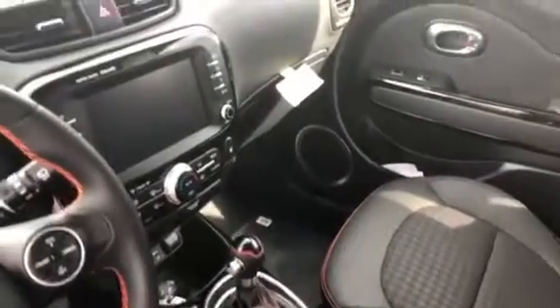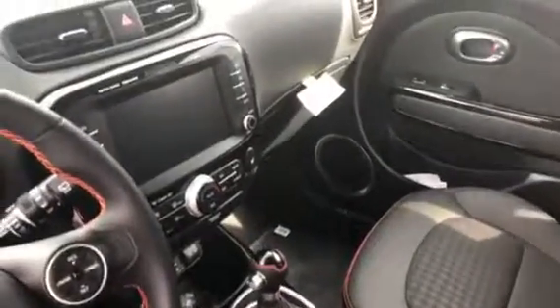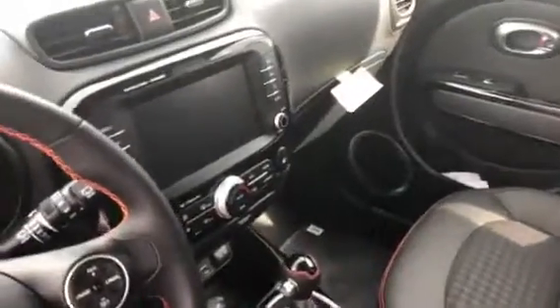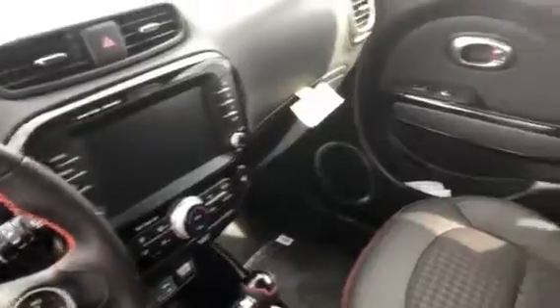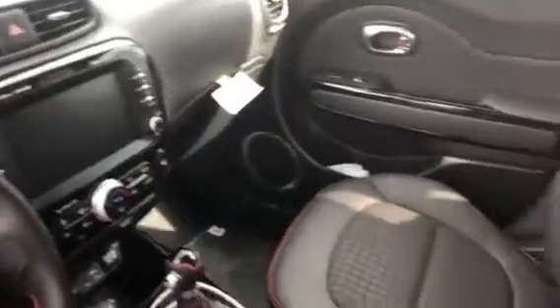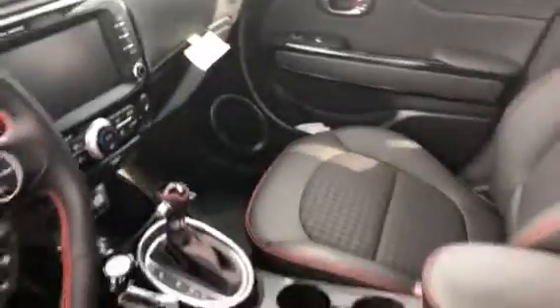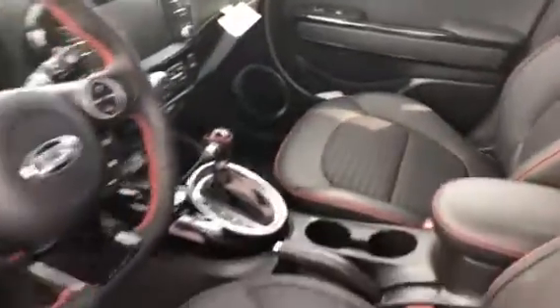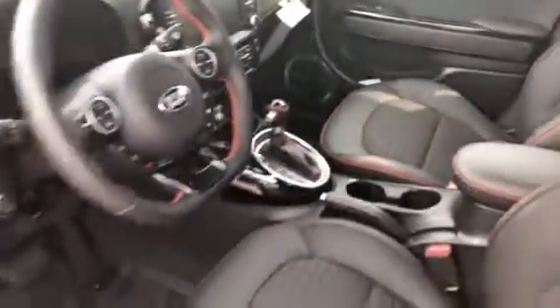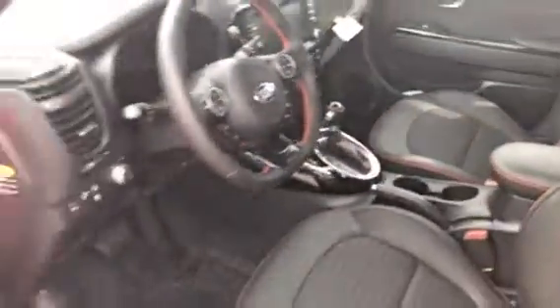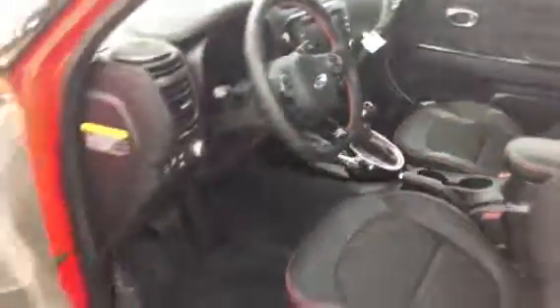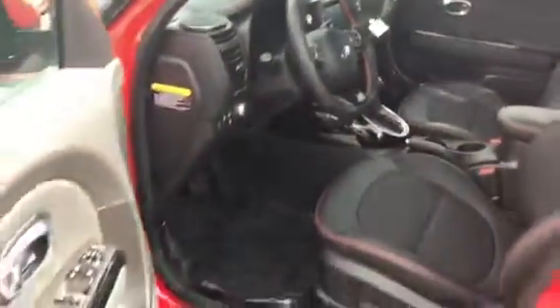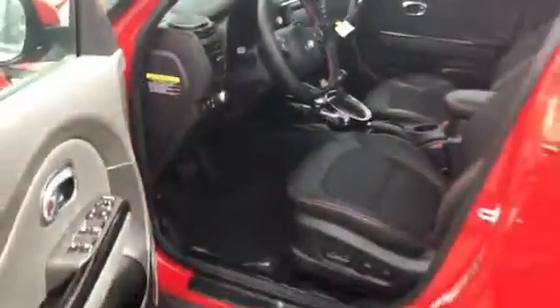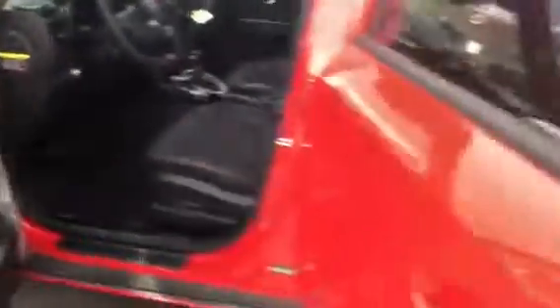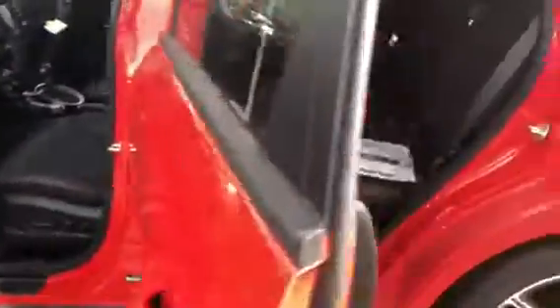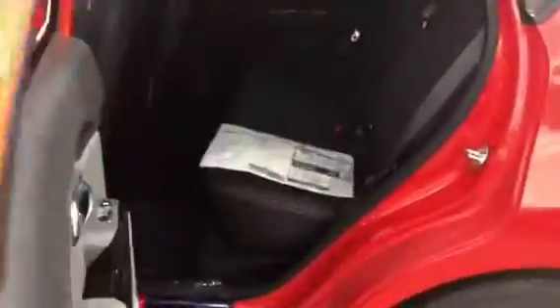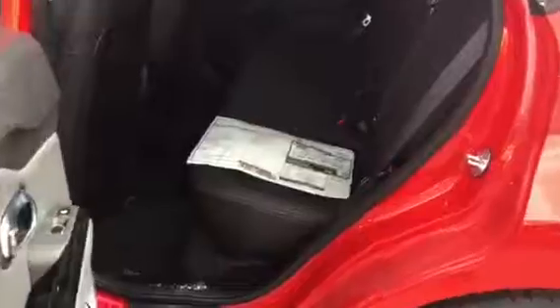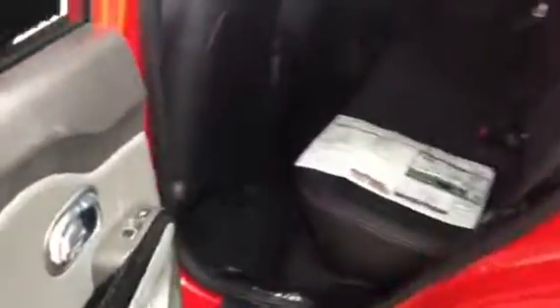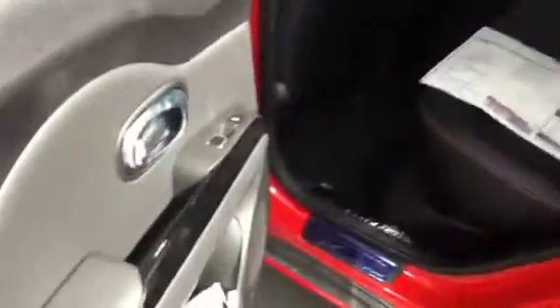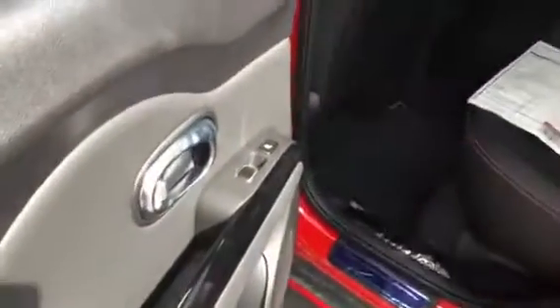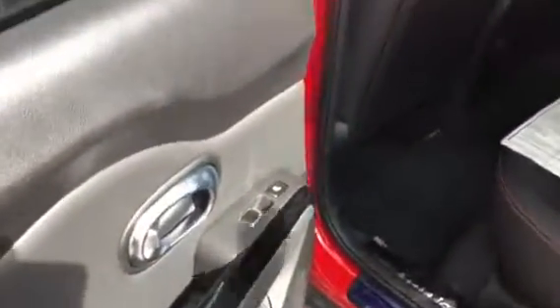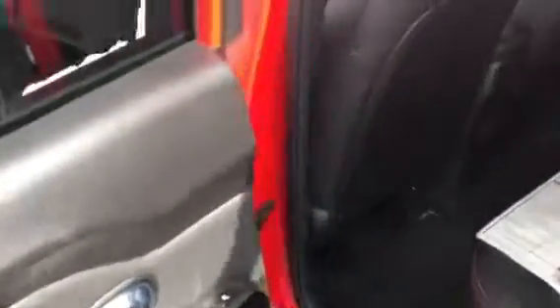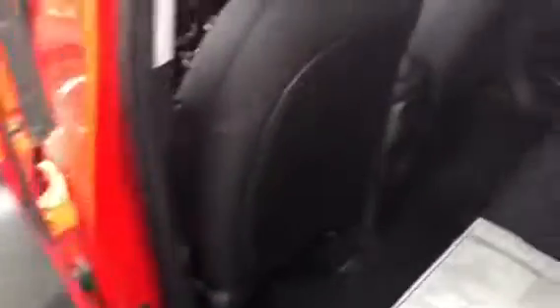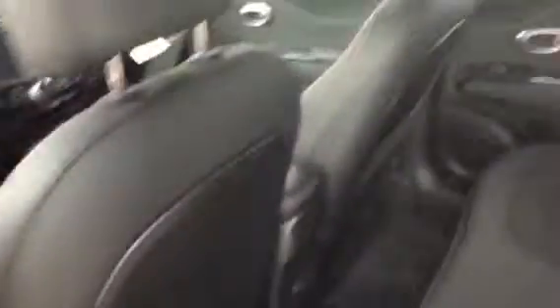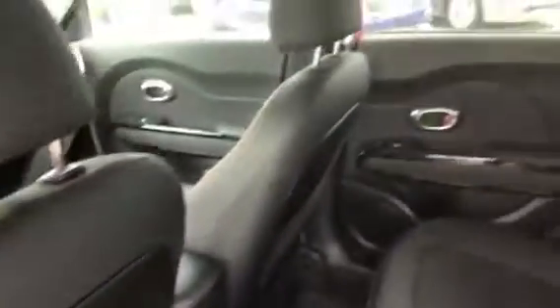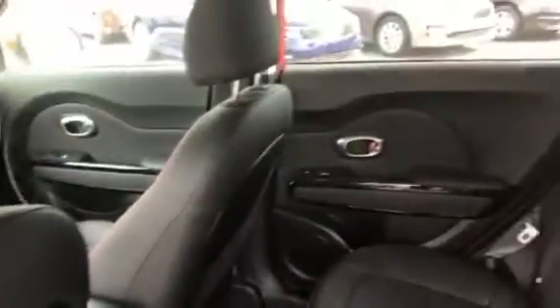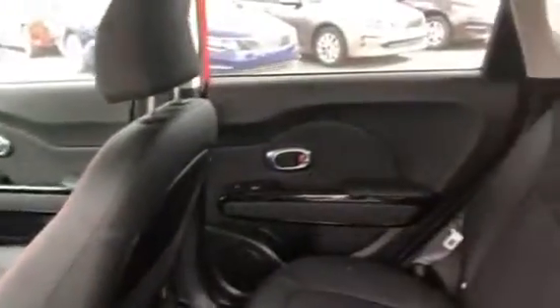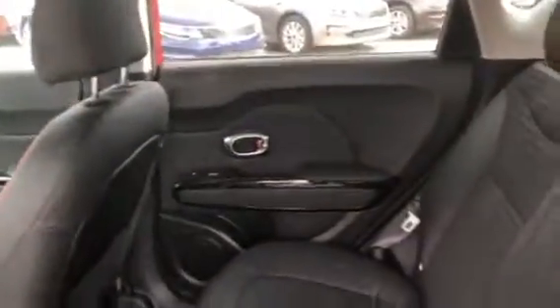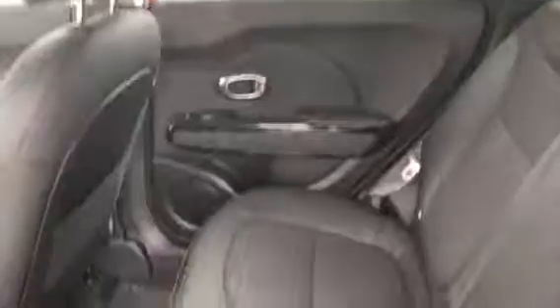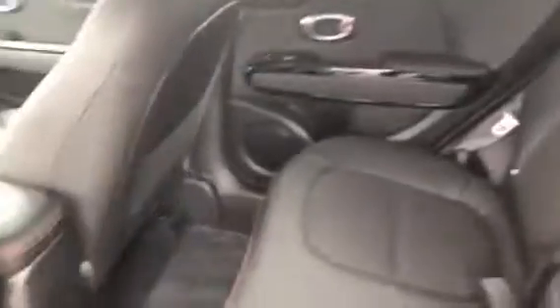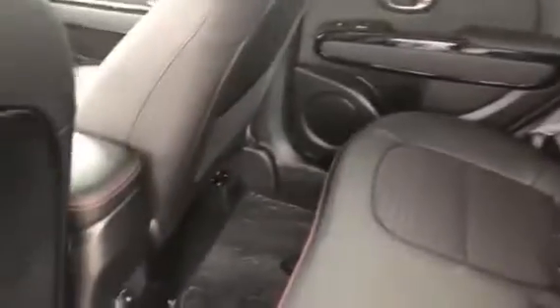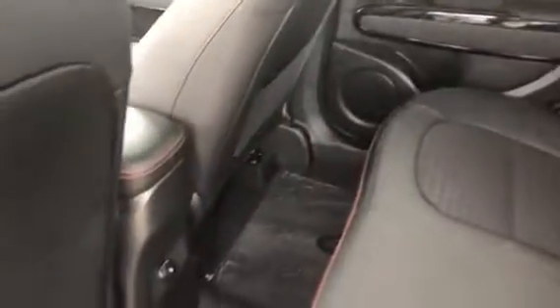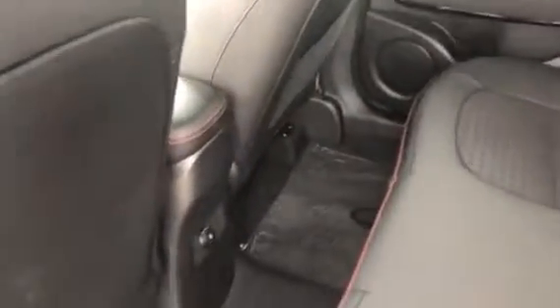Backup camera, heated seats here in the front and heated seats in the back. You have tons of room back here for family members and friends, and a charge port to boot.